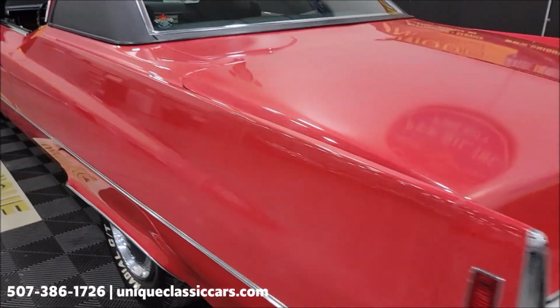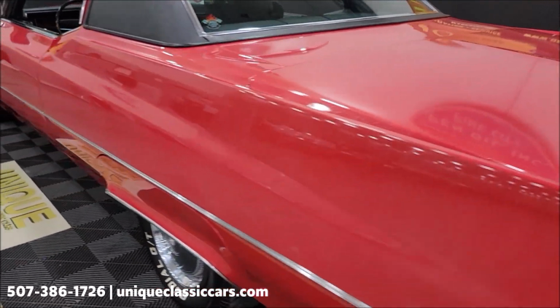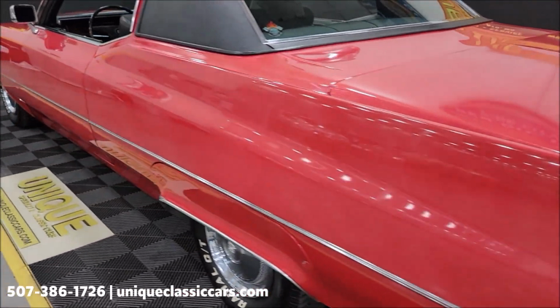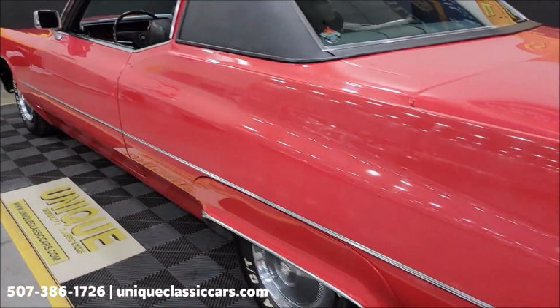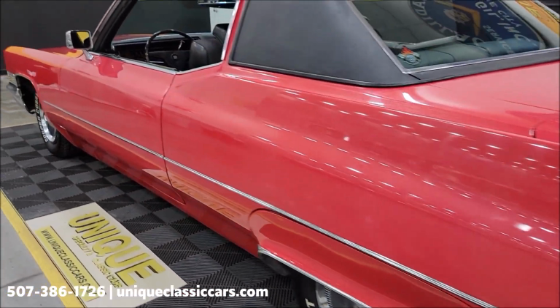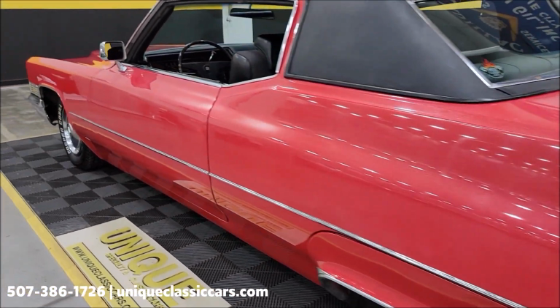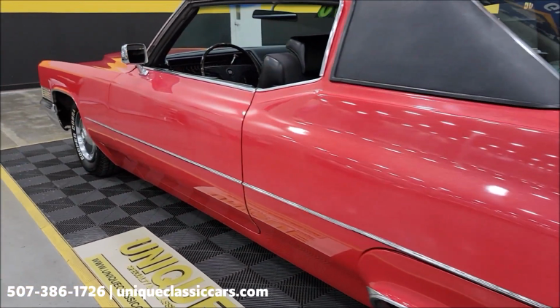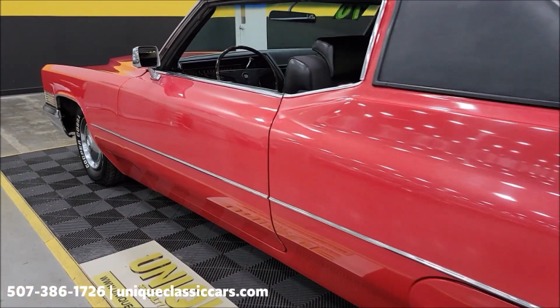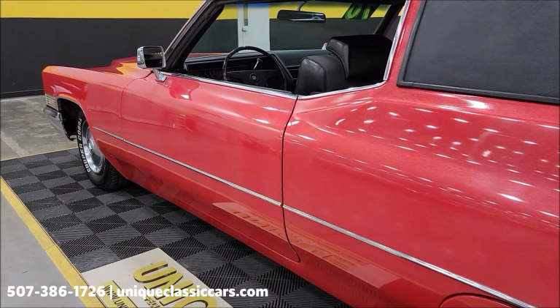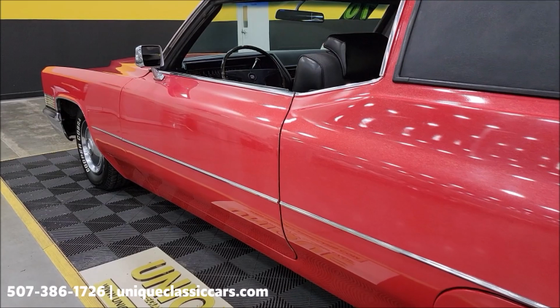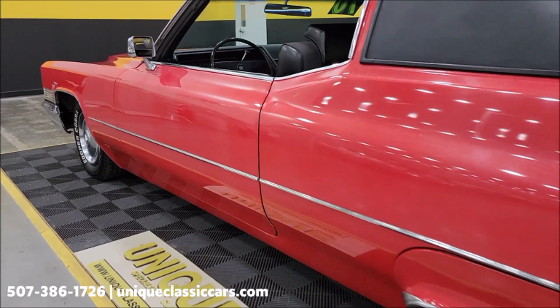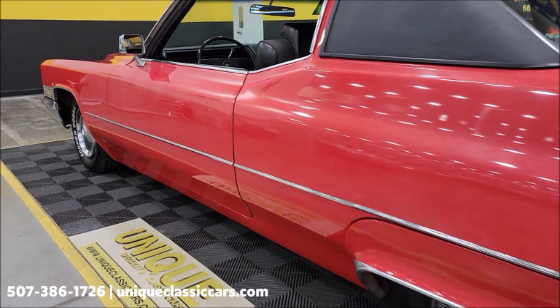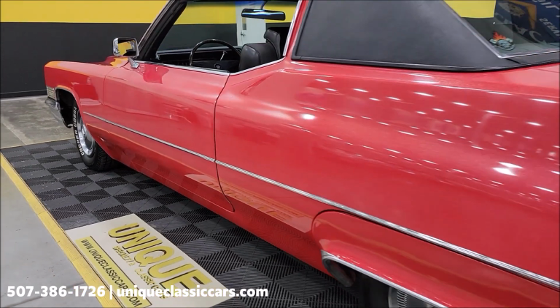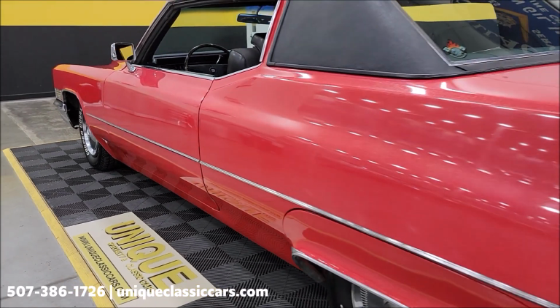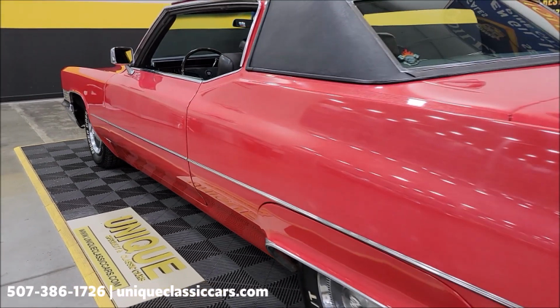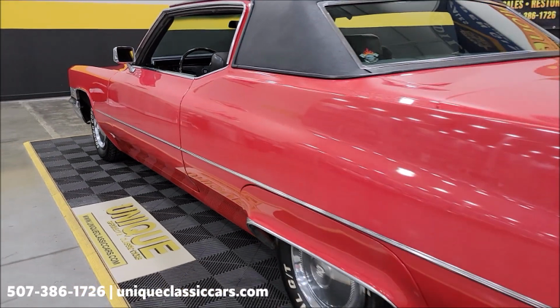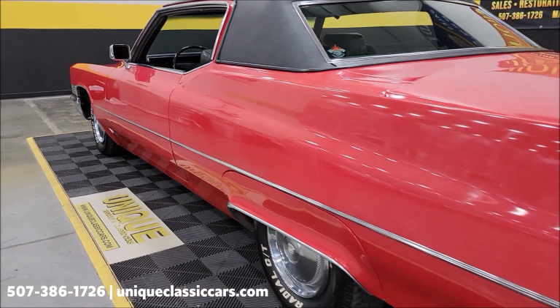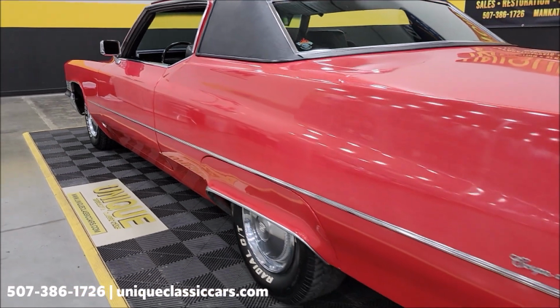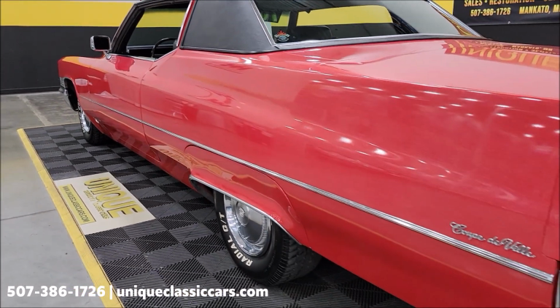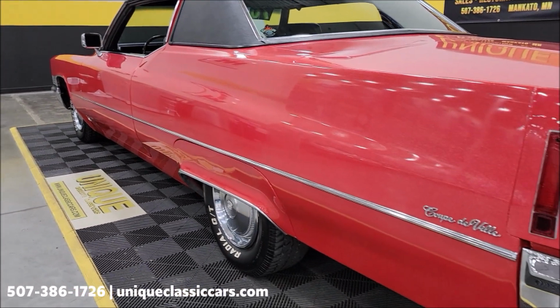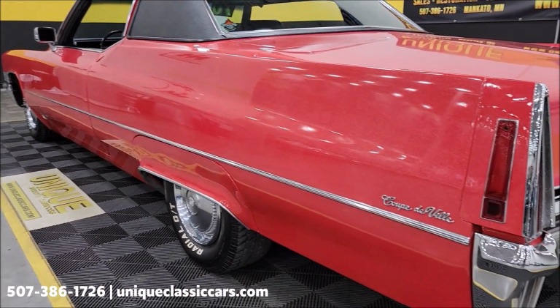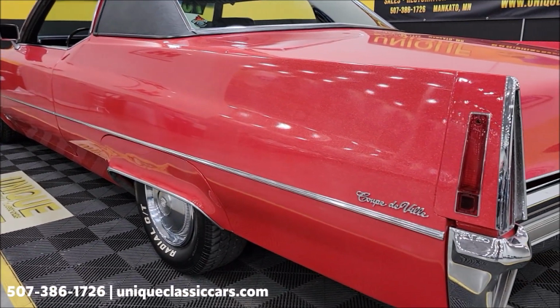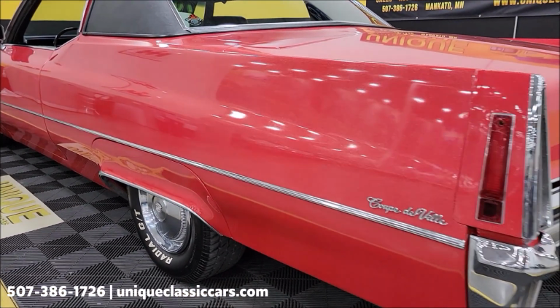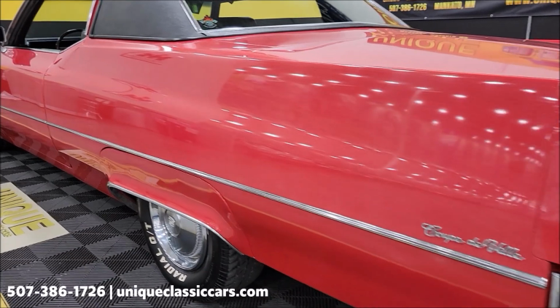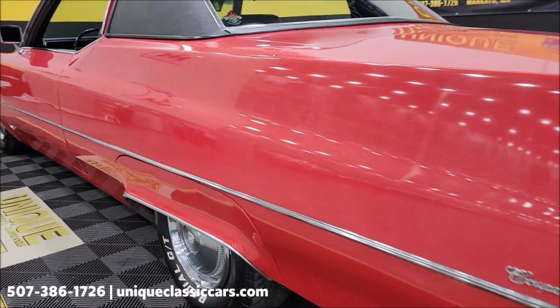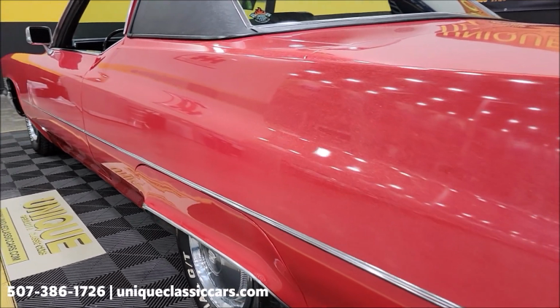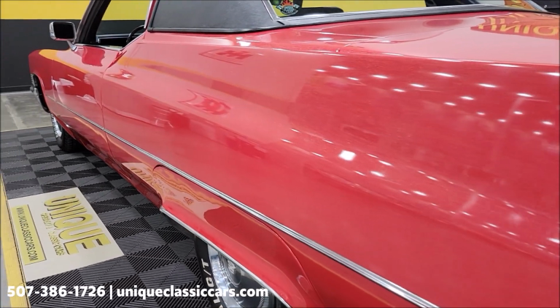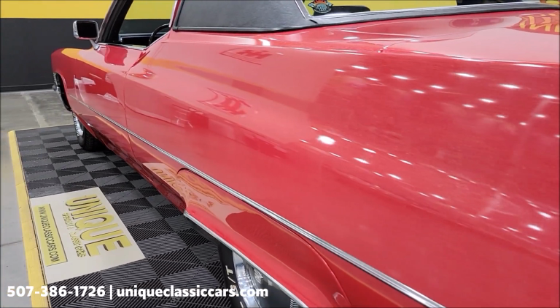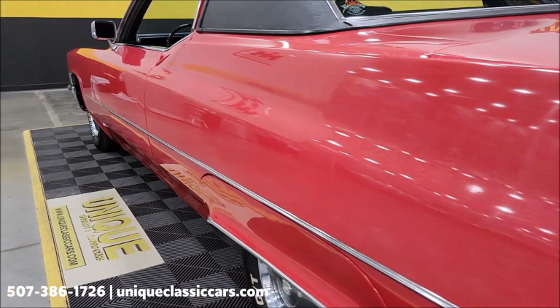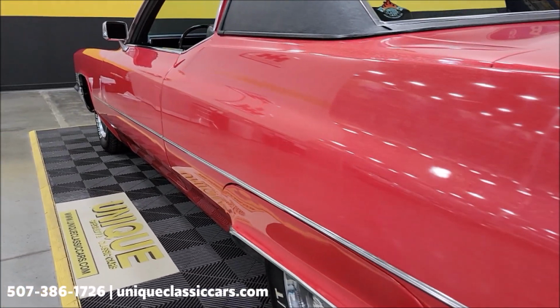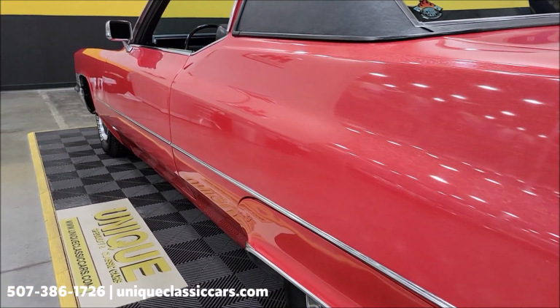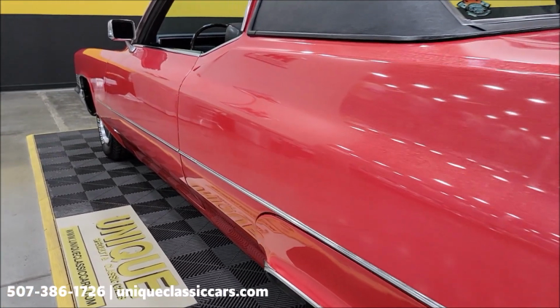Once again, if you want to see the underside, exhaust, trunk, and engine bay, visit uniqueclassiccars.com — click the link down below in the description. You can see these panels are nice and straight along the full length of the car.